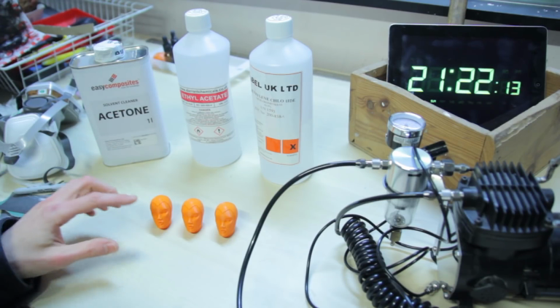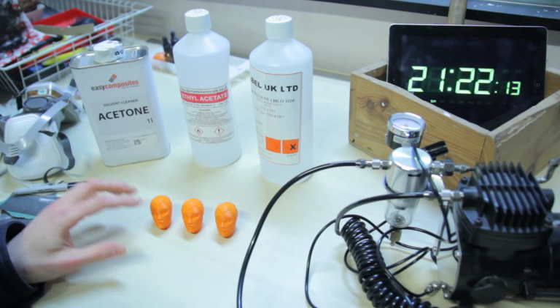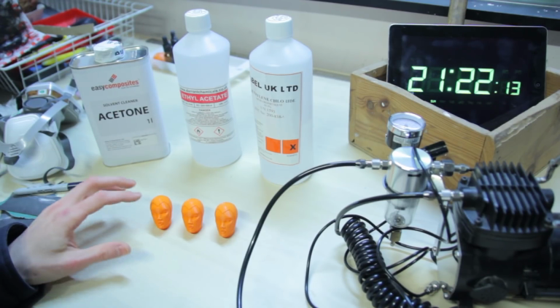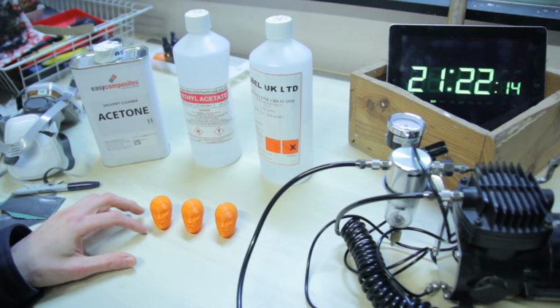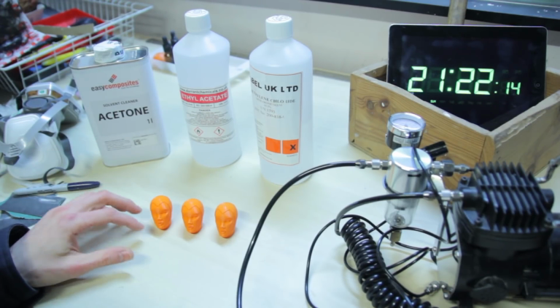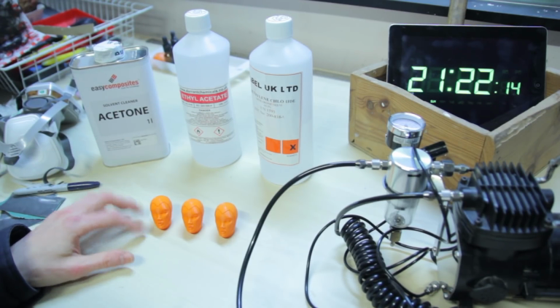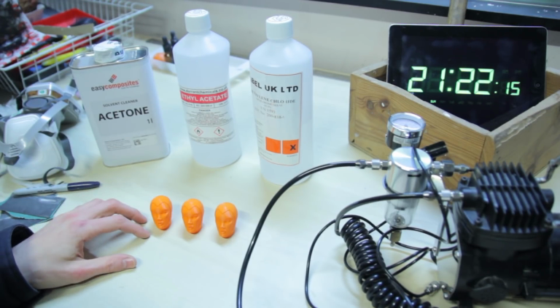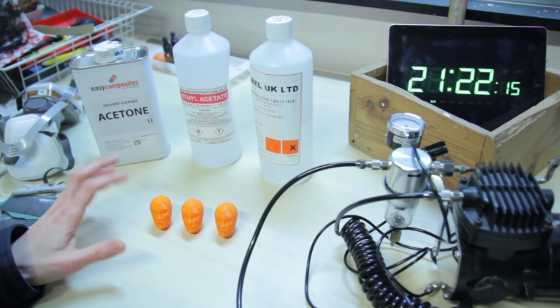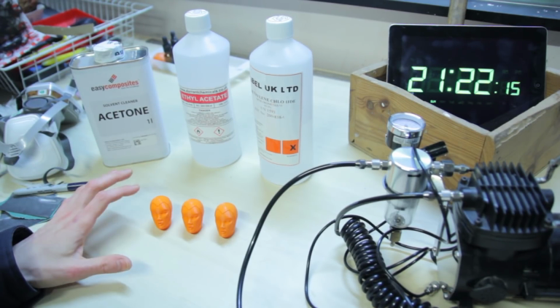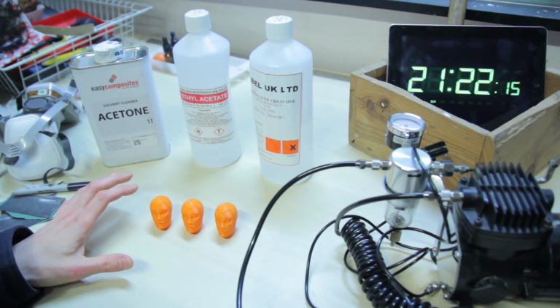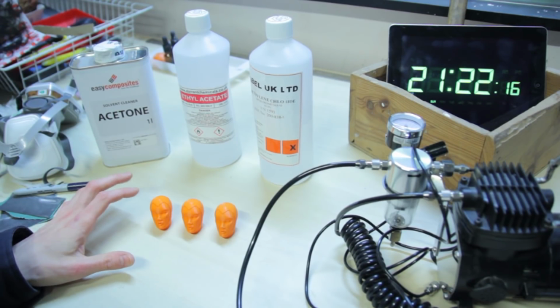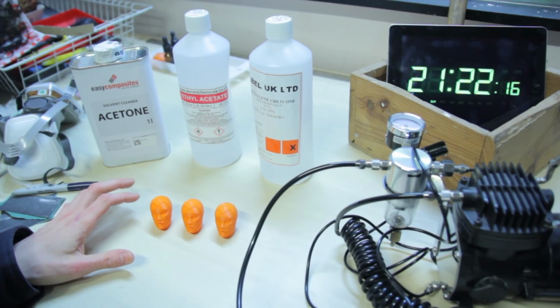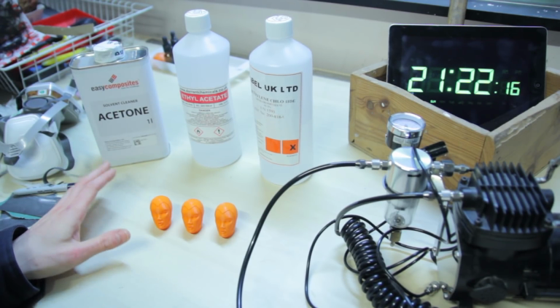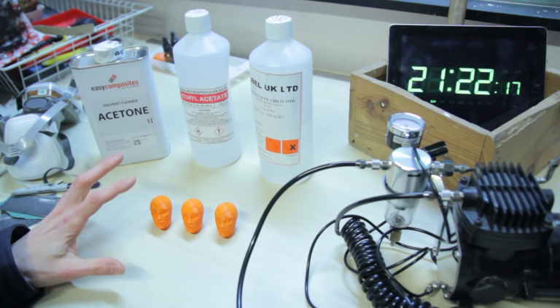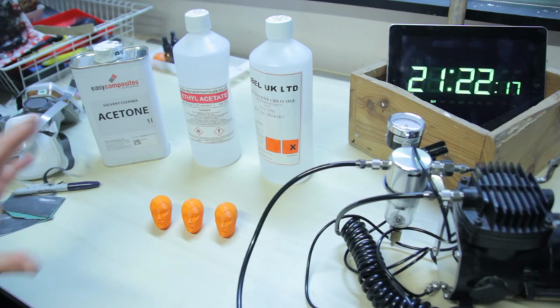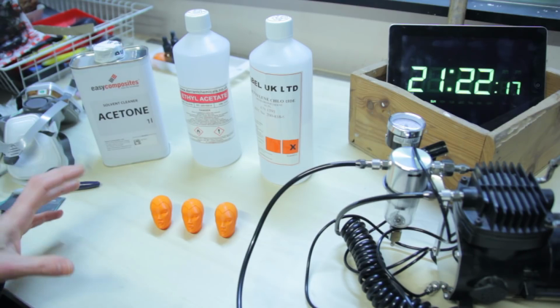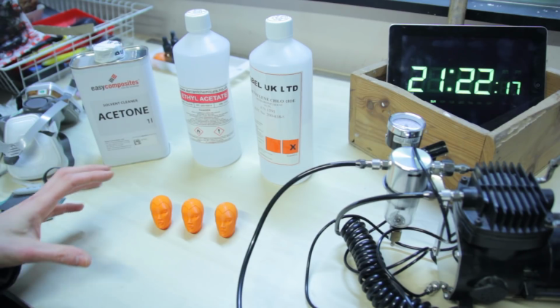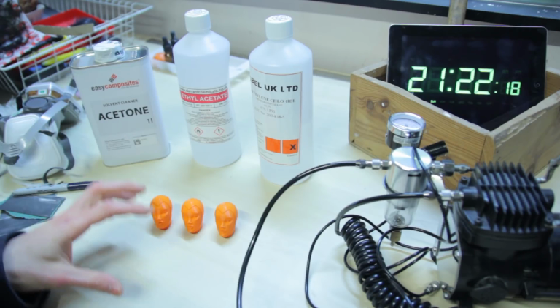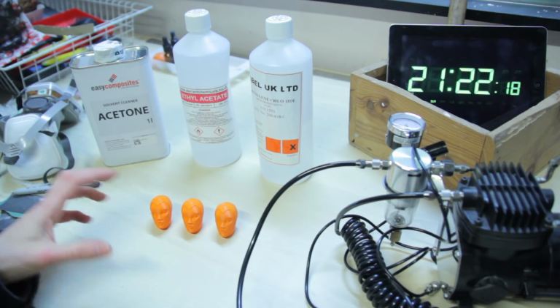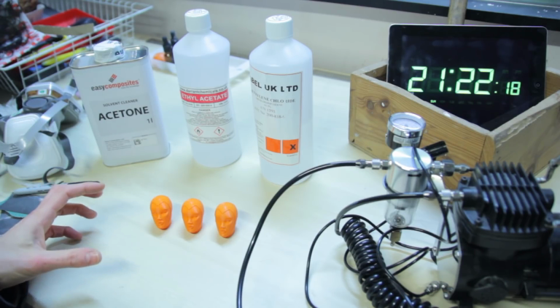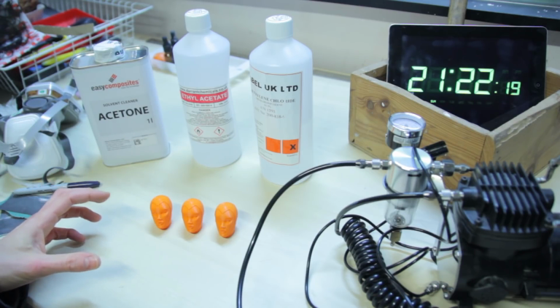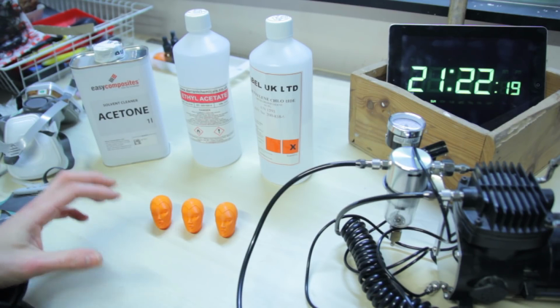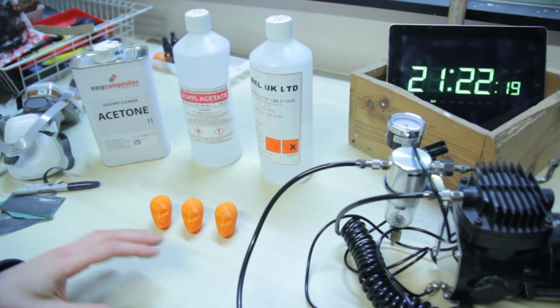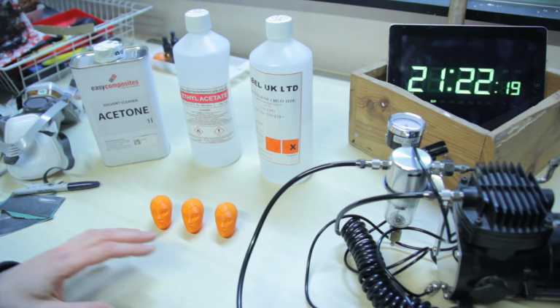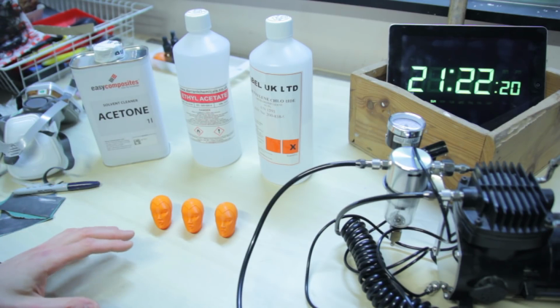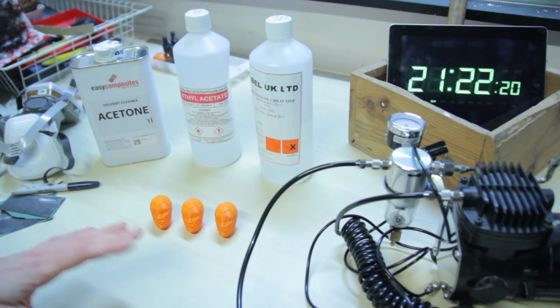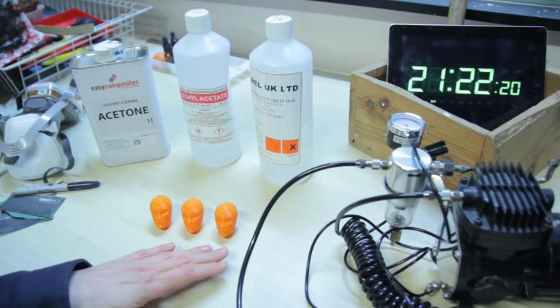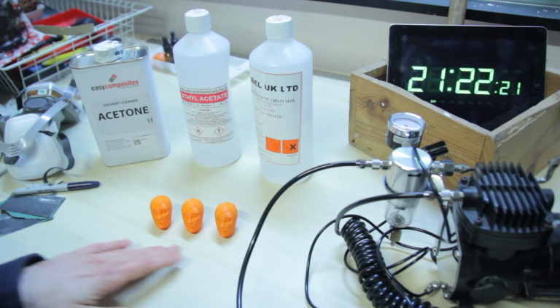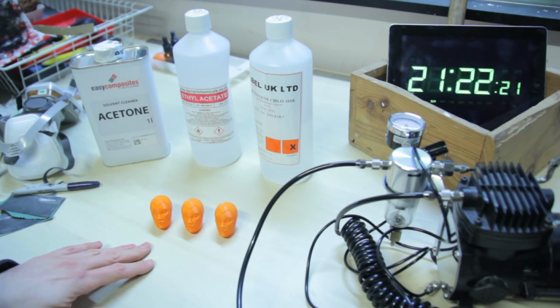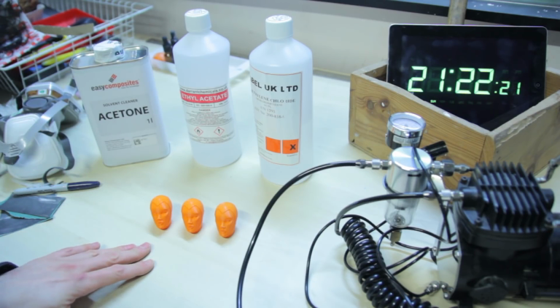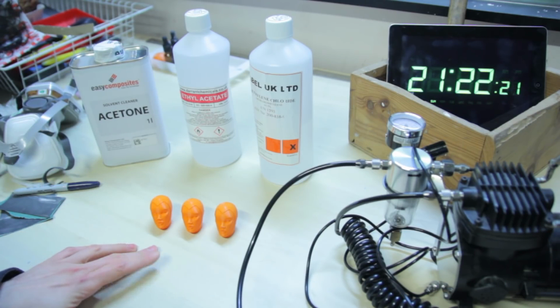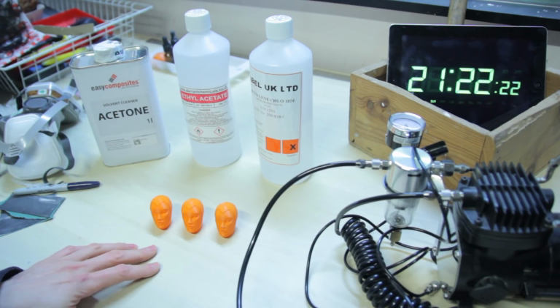Luckily, I found three identical models — best possible outcome. That way it's not biased in terms of size or different materials. They're all Dutch orange CarloFab.